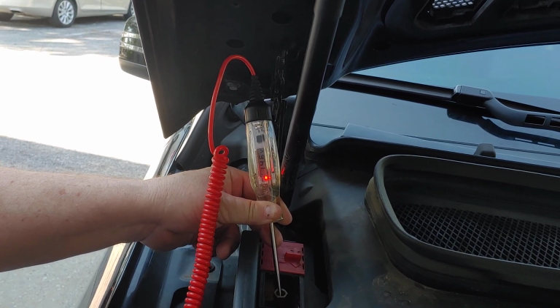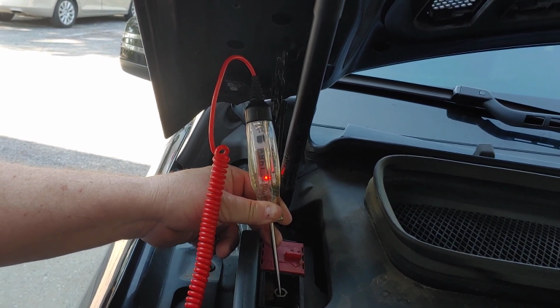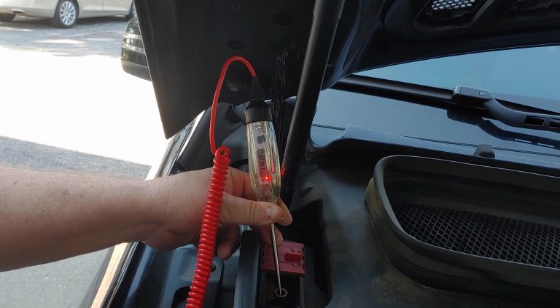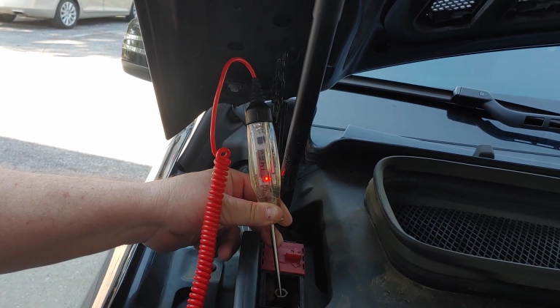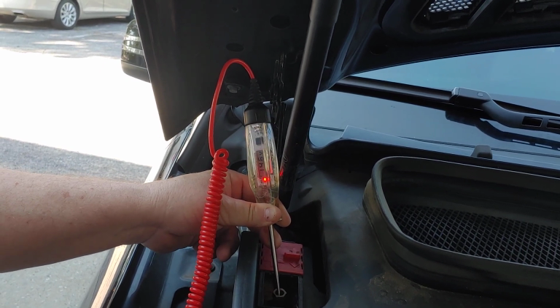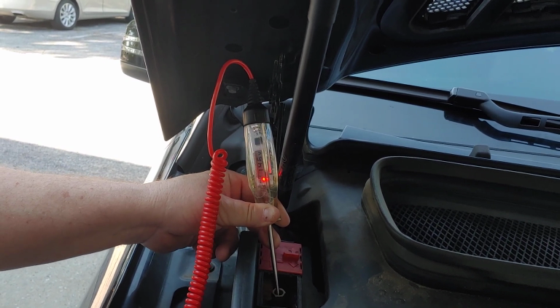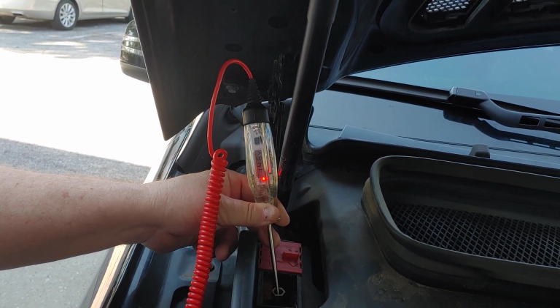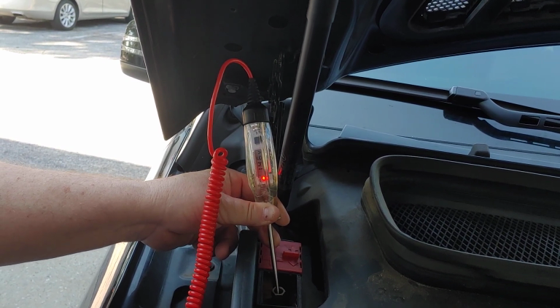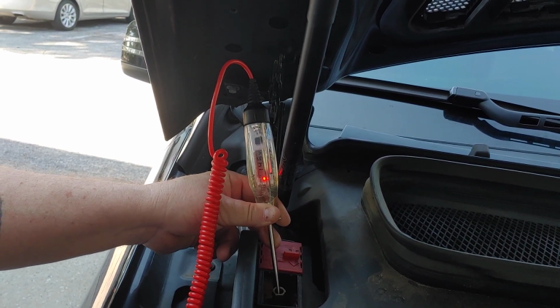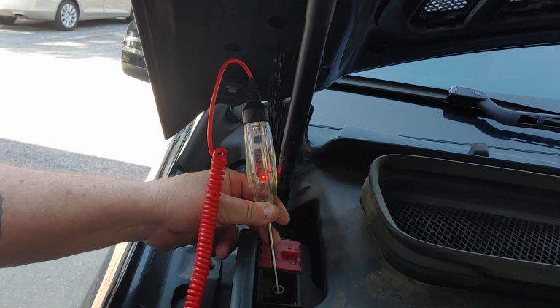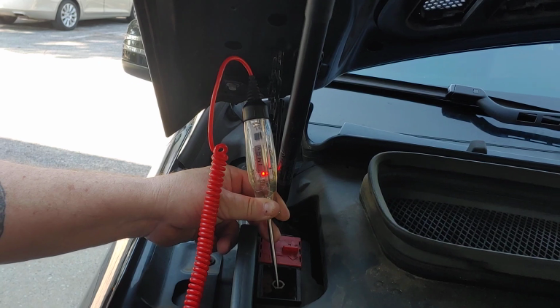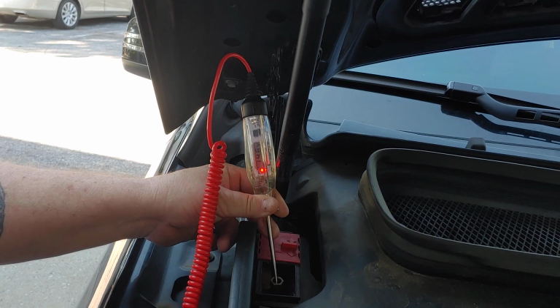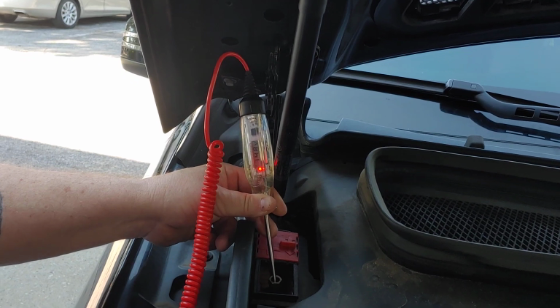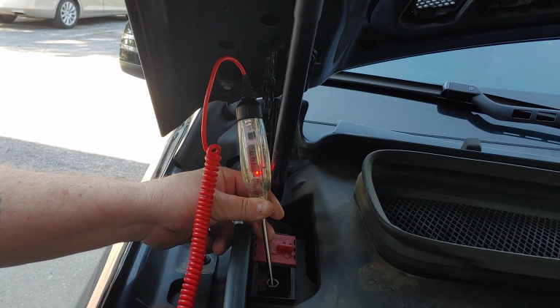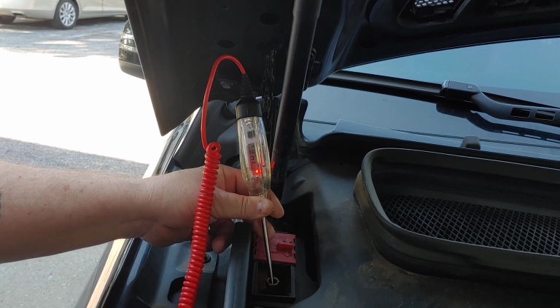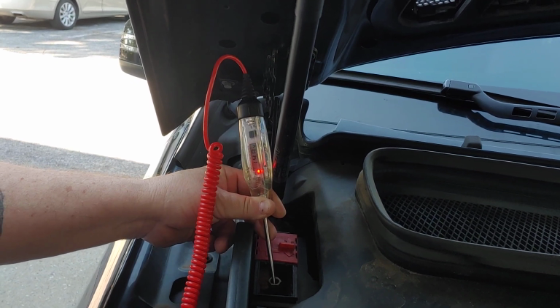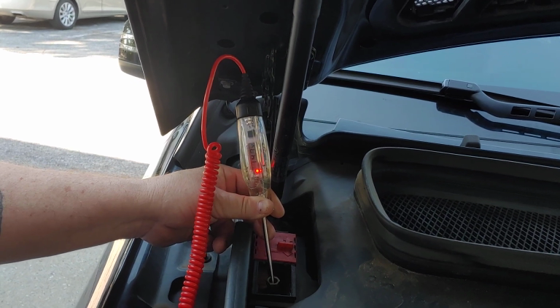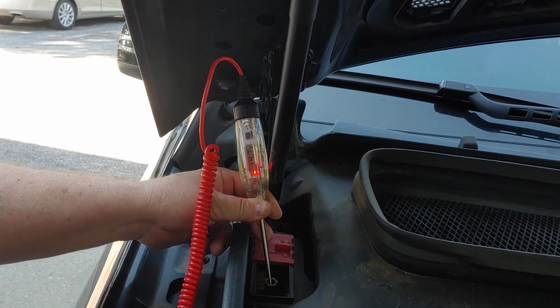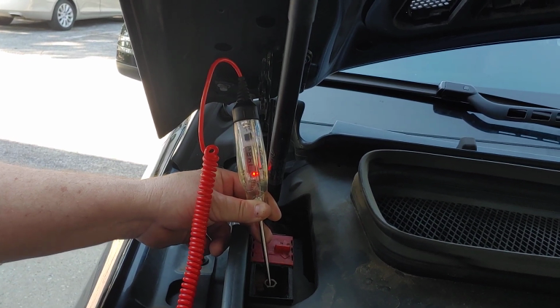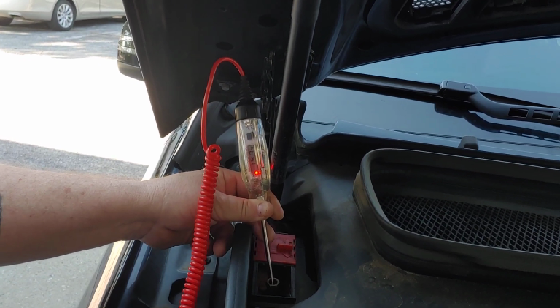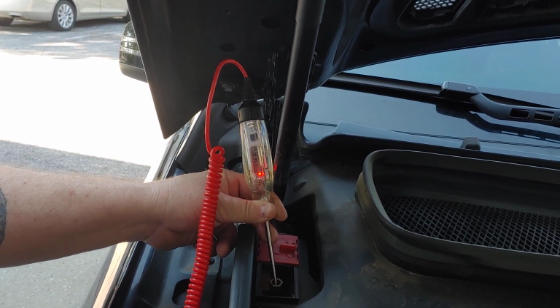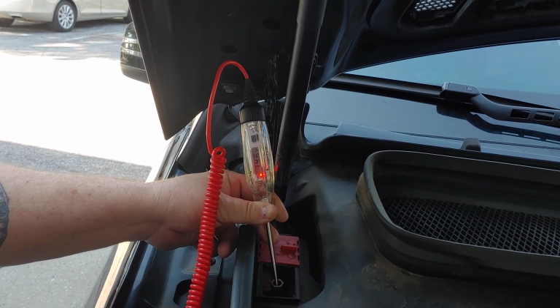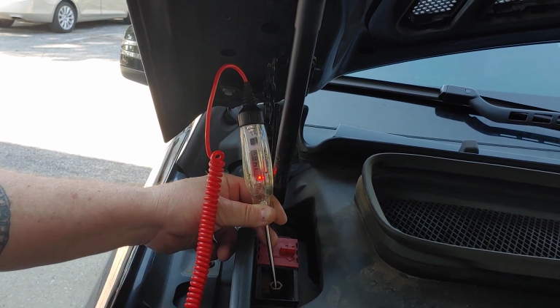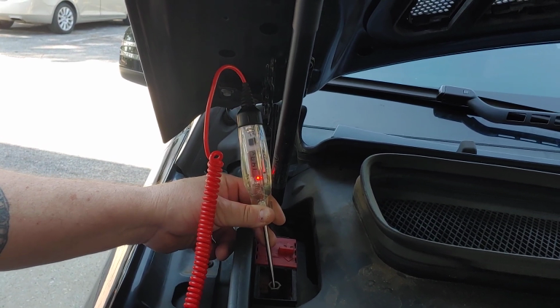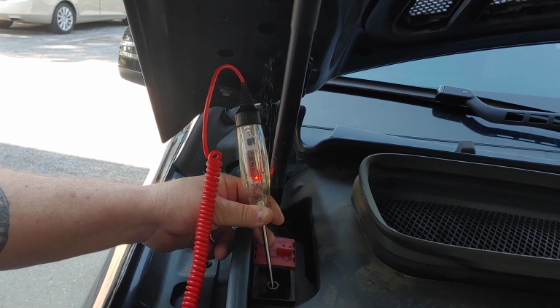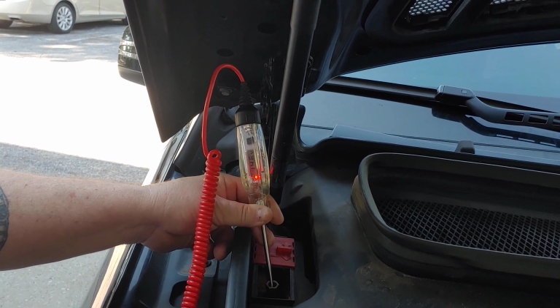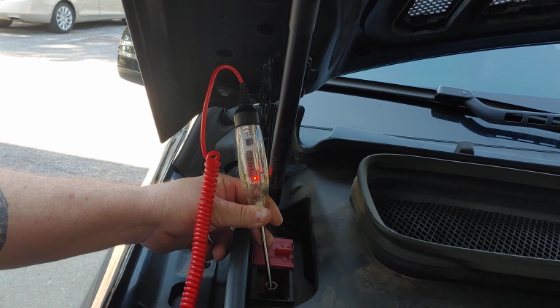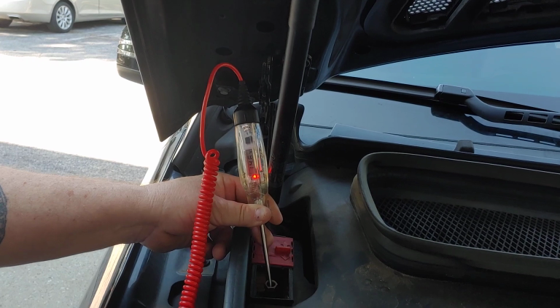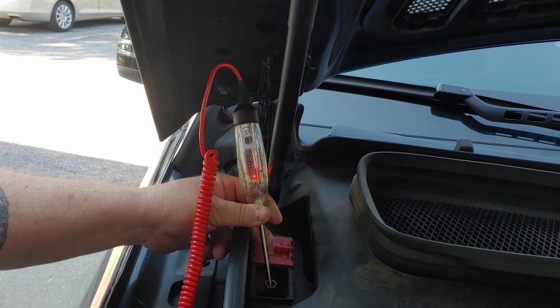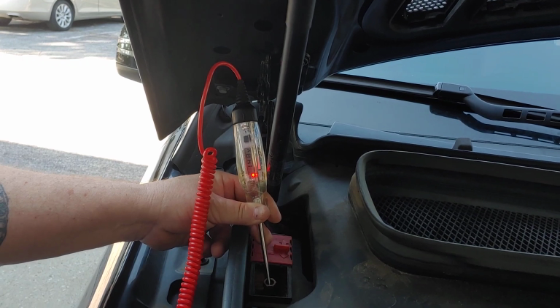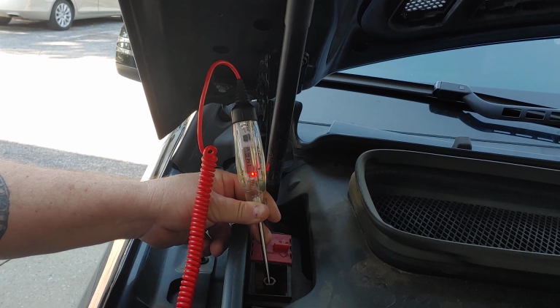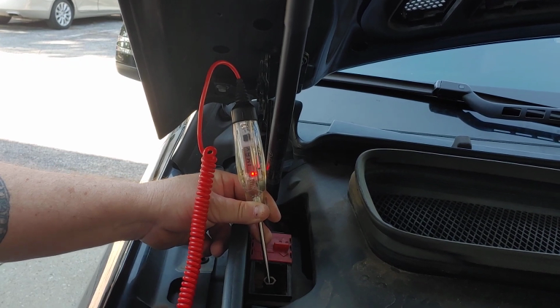These vehicles are equipped with two batteries — auxiliary and primary. The primary is located in the back and the auxiliary can be located anywhere; you have to go out and find them.